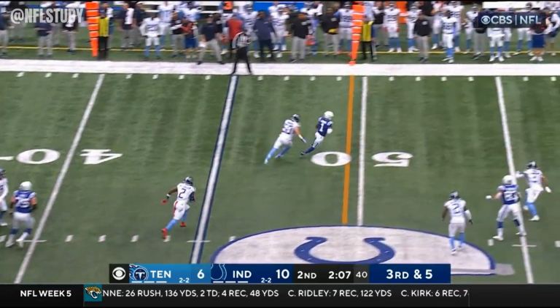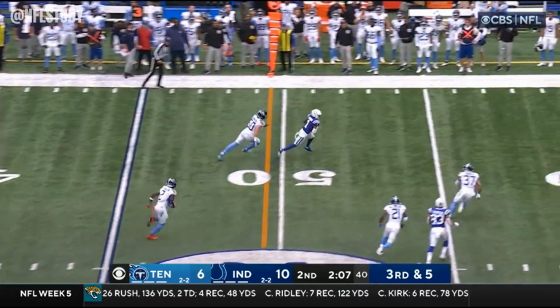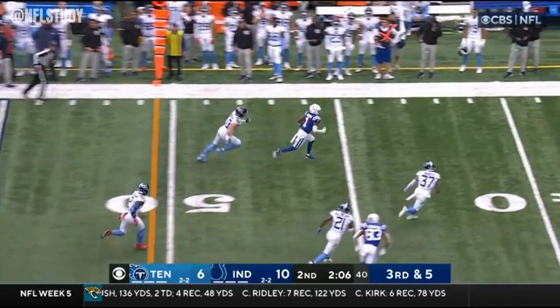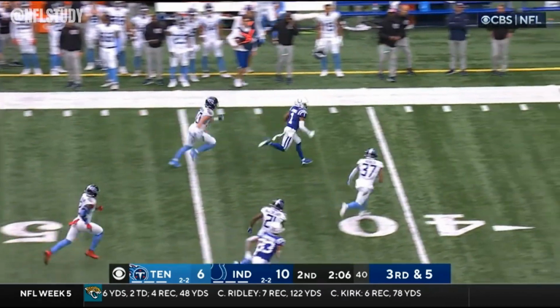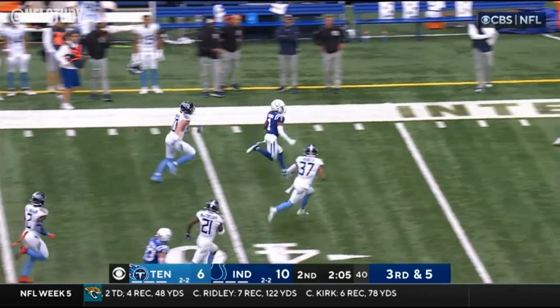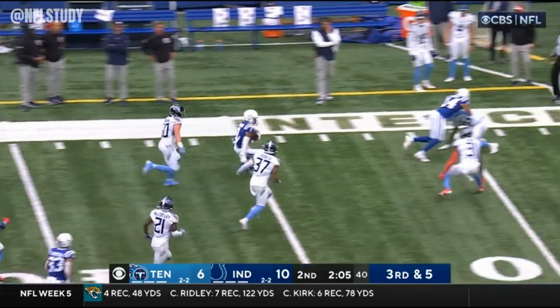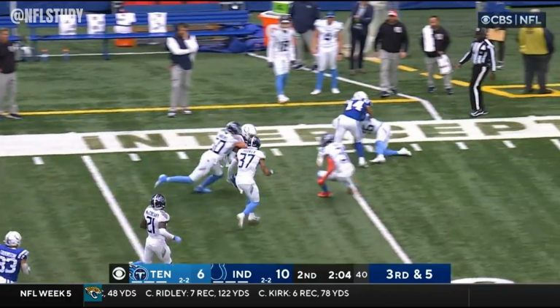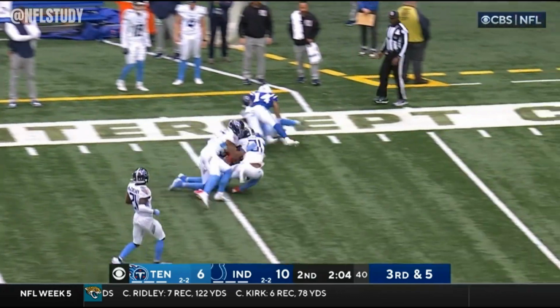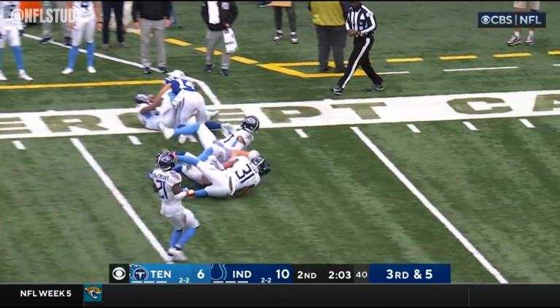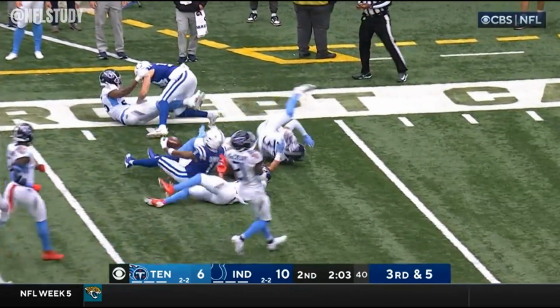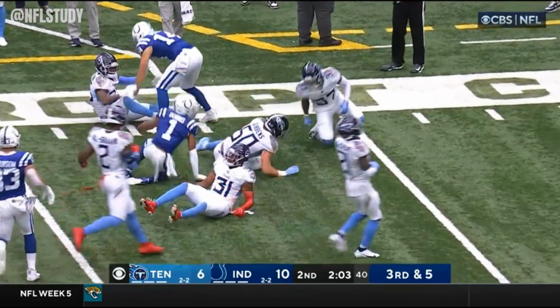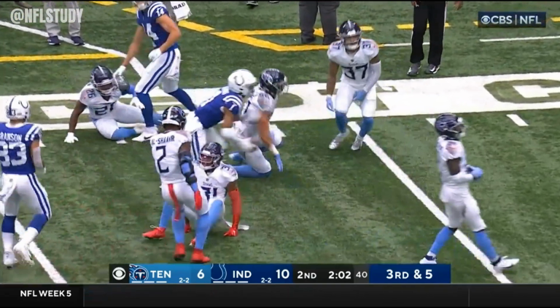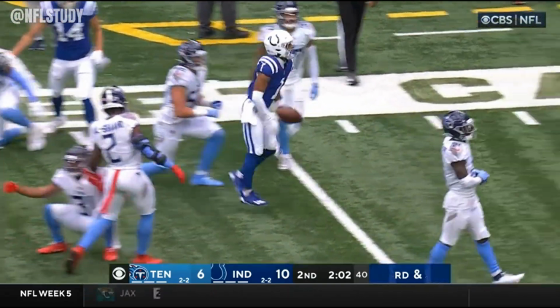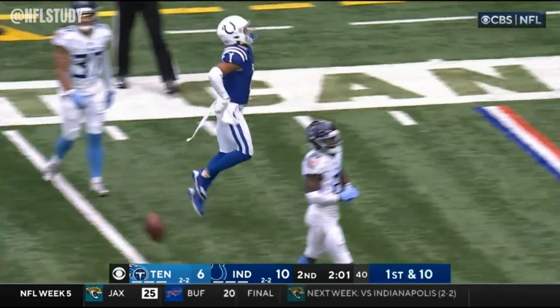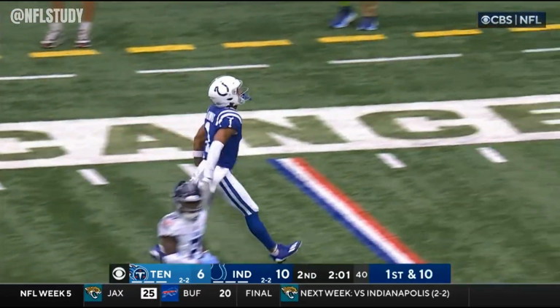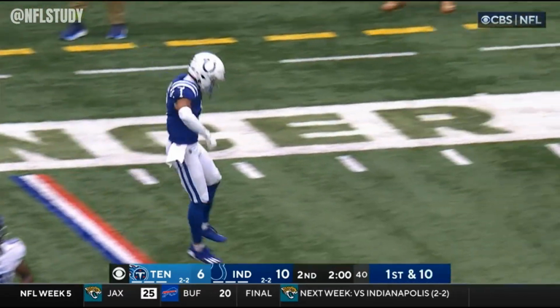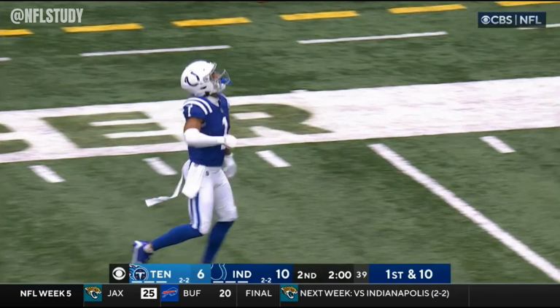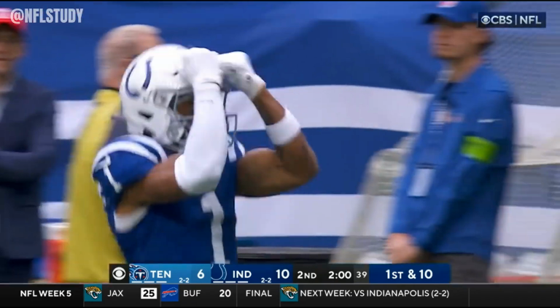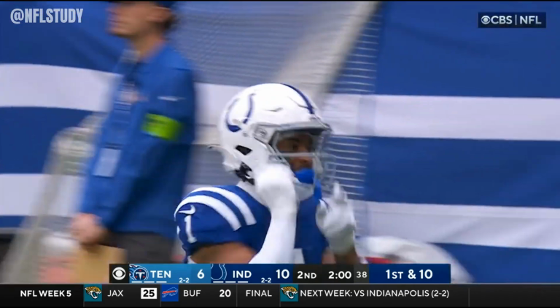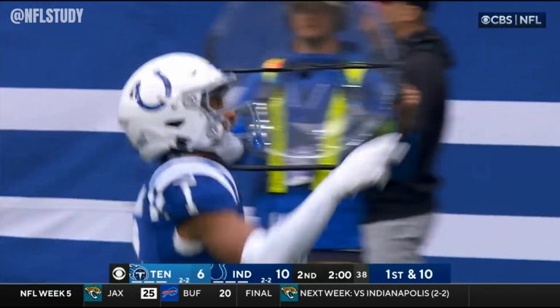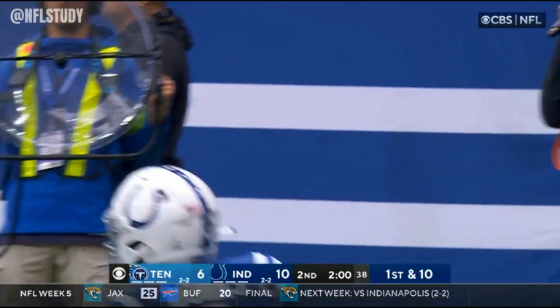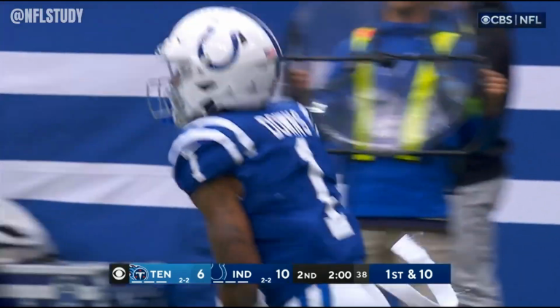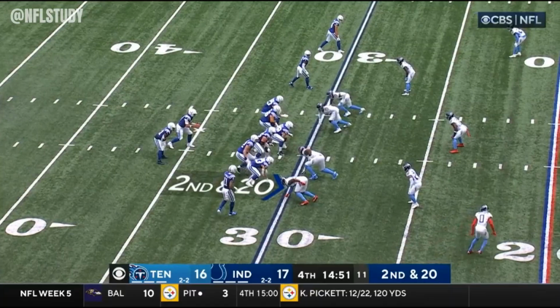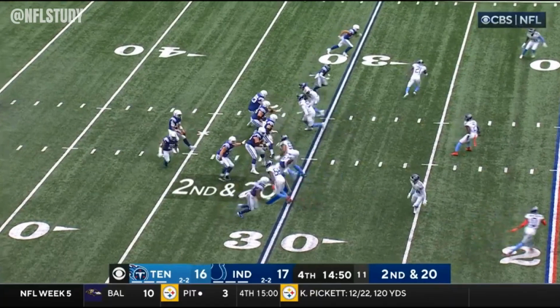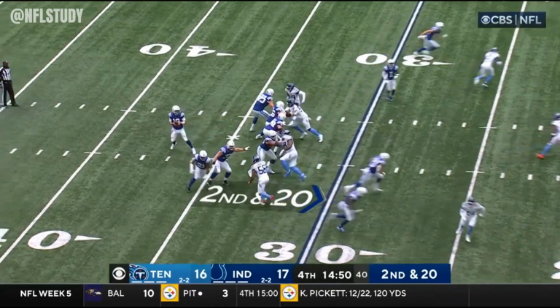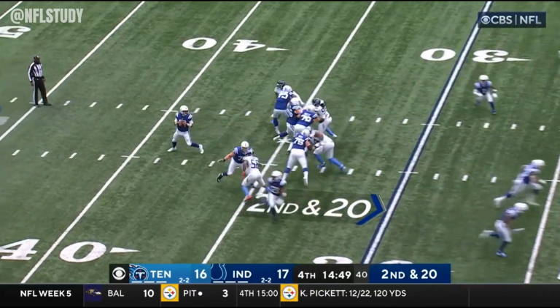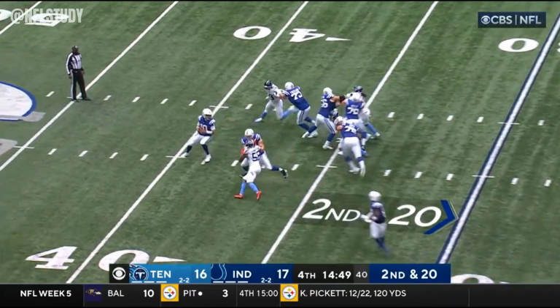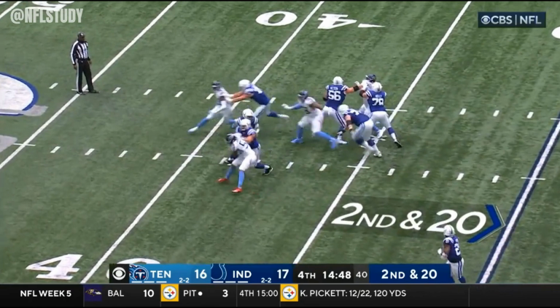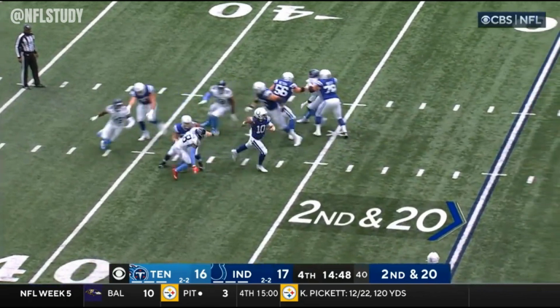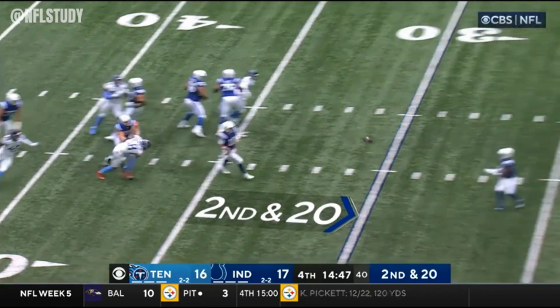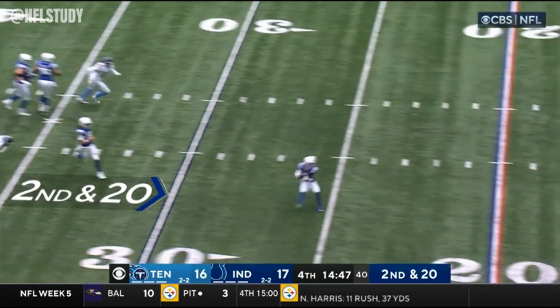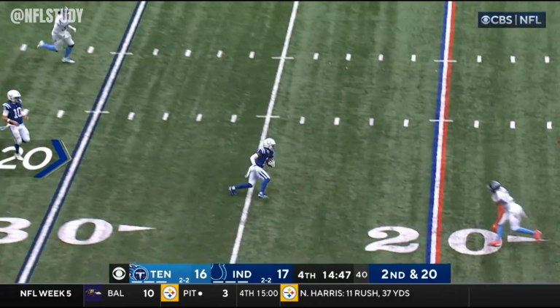Minshew steps up in the pocket, fires a strike. Downs off to the races — the rookie putting his imprint on this game quickly. There's no mistake: Gardner Minshew as a backup is a luxury for Shane Steichen and the Colts.